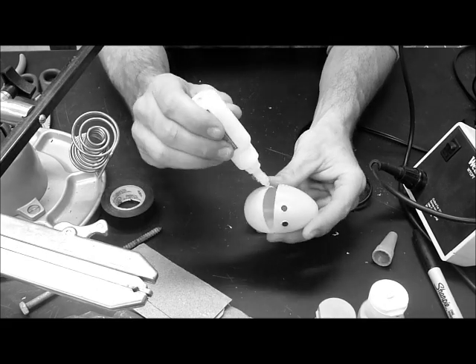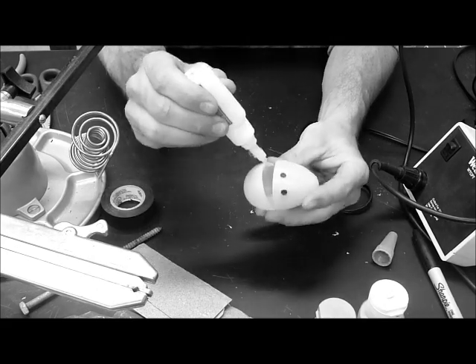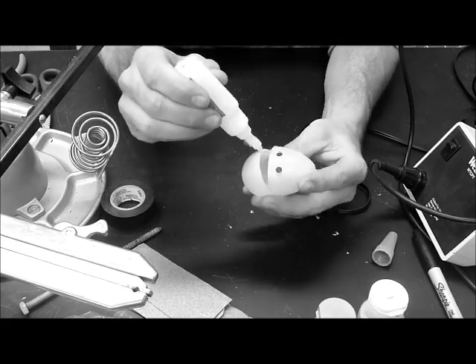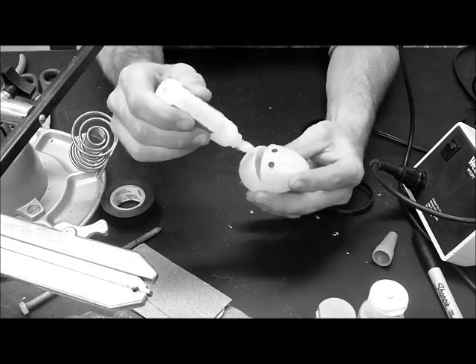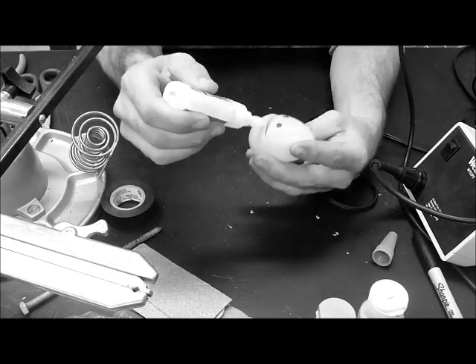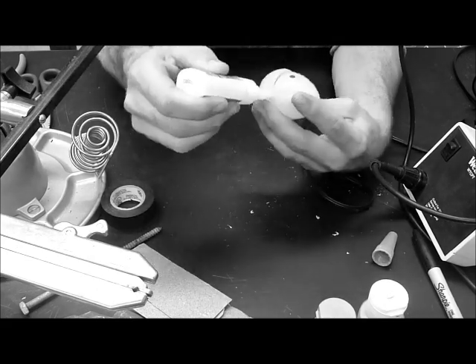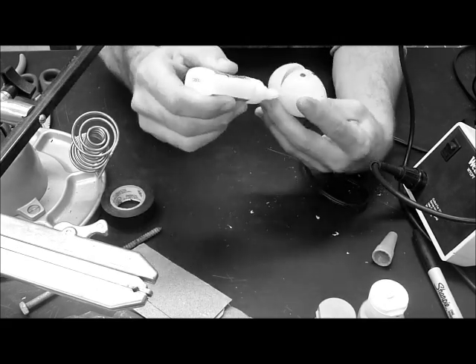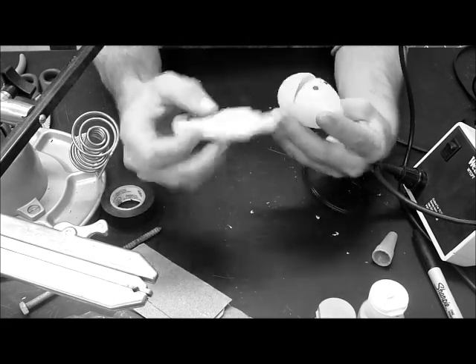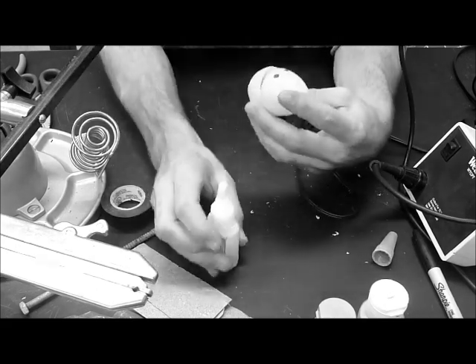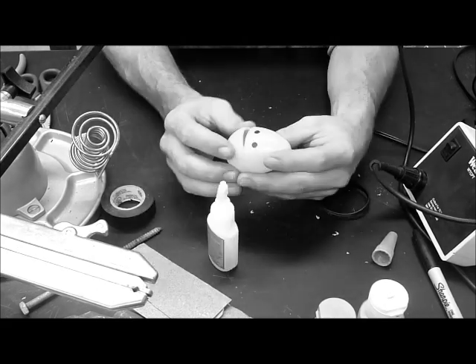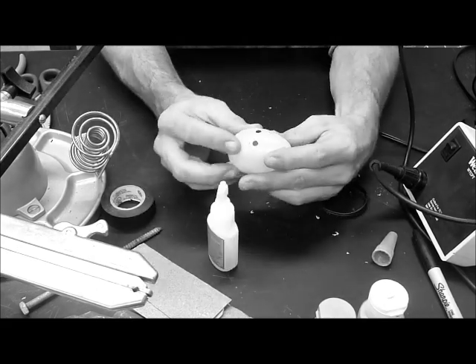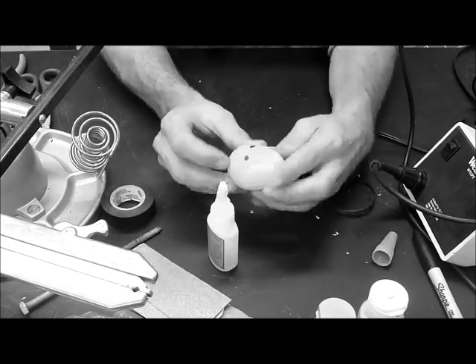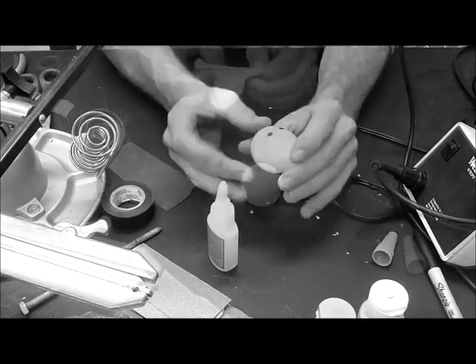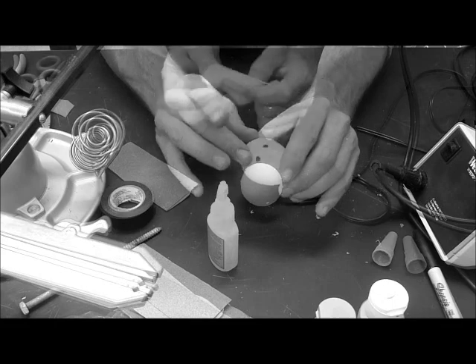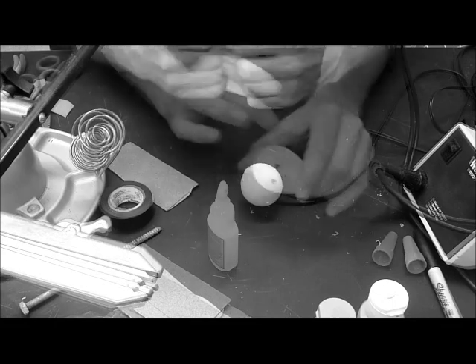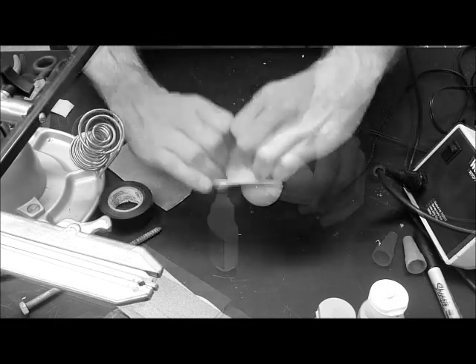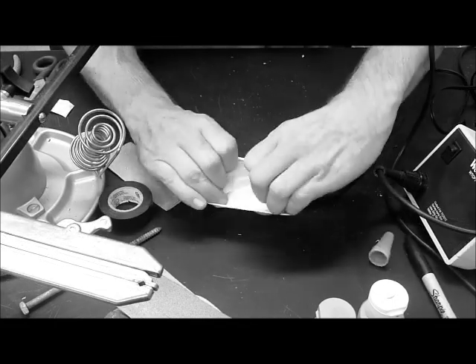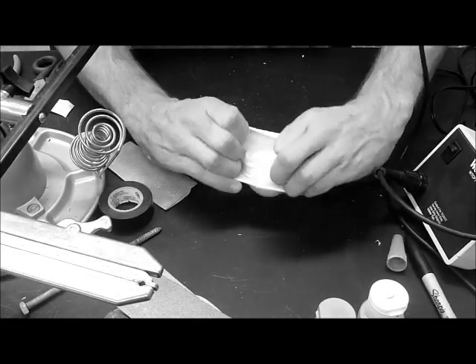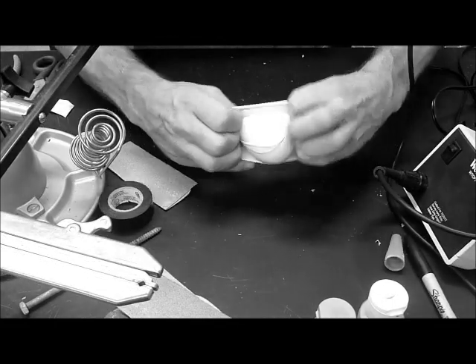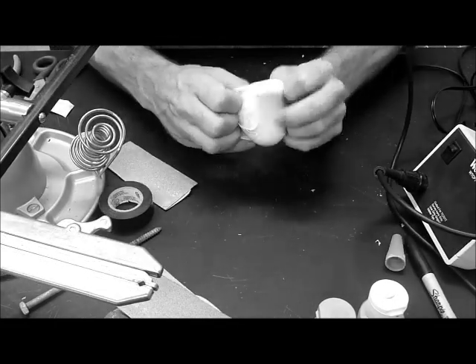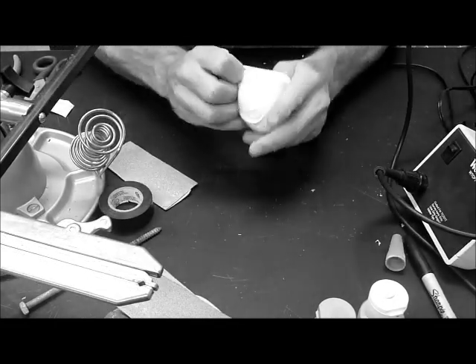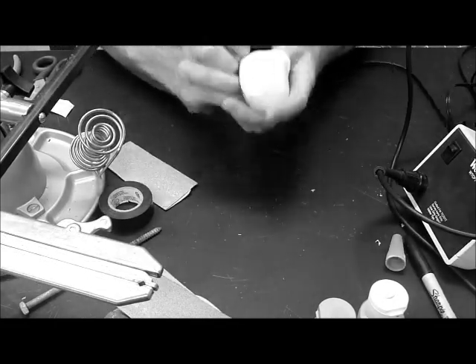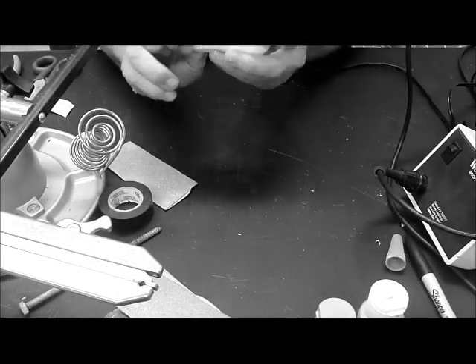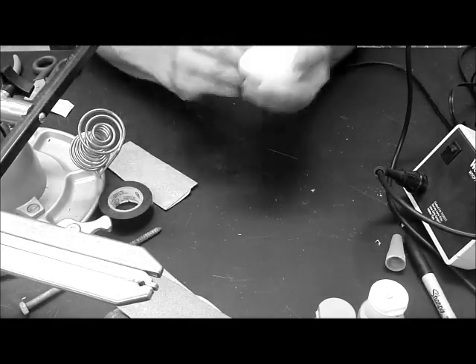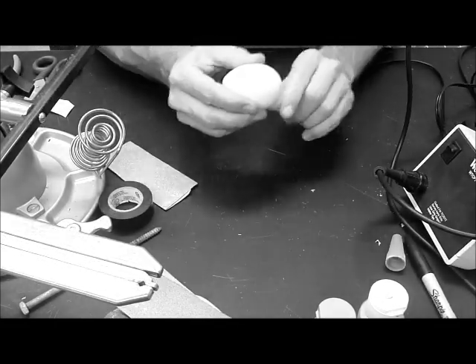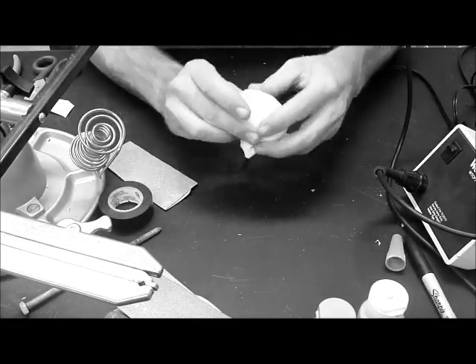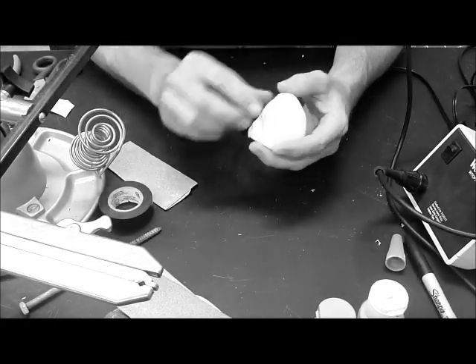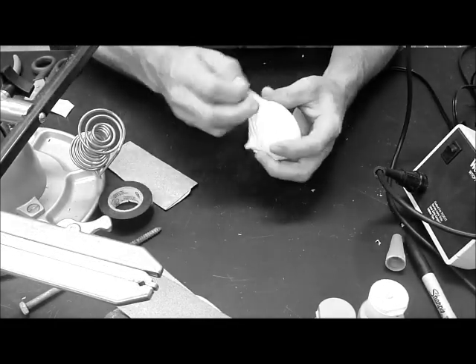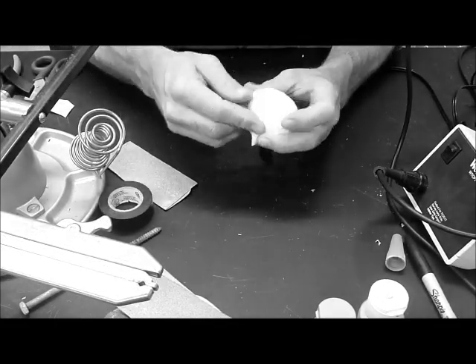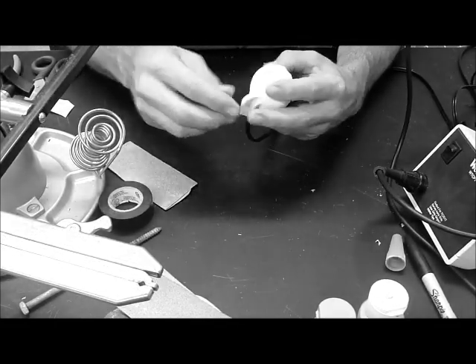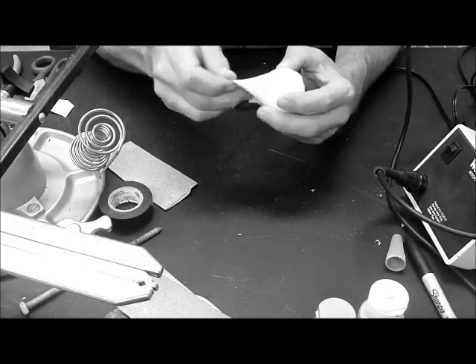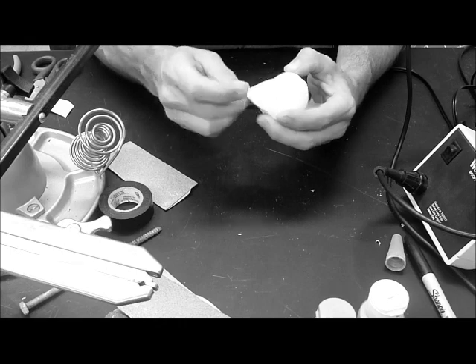Glue the two halves of the egg together and let the glue set. Next, wrap the egg in the balloon, keeping the membrane tight. With electrical tape, secure the balloon around the cord.